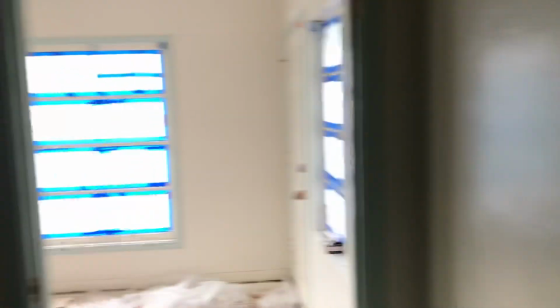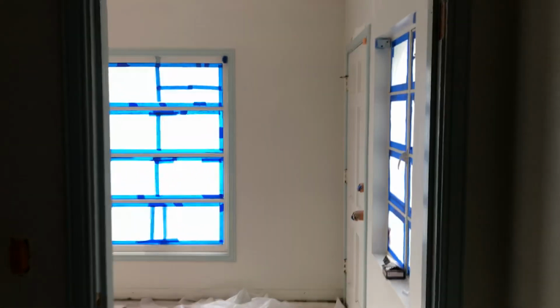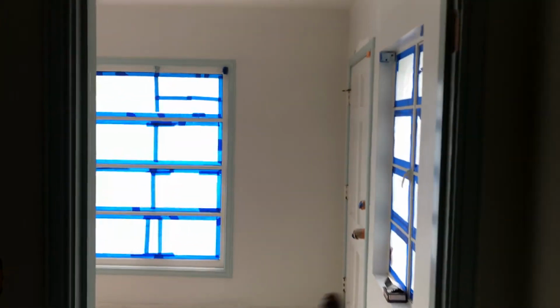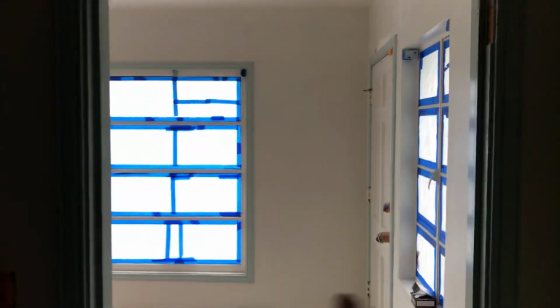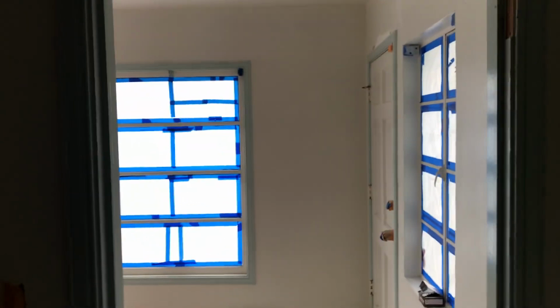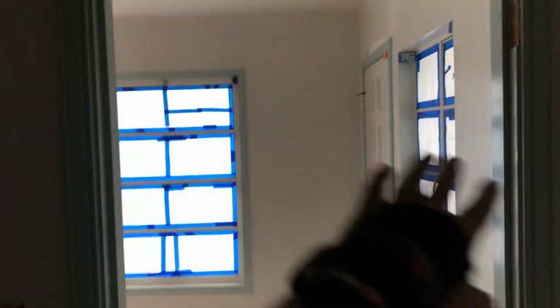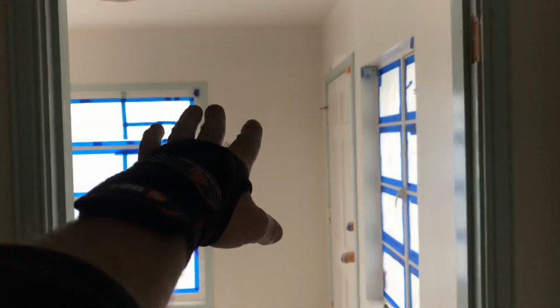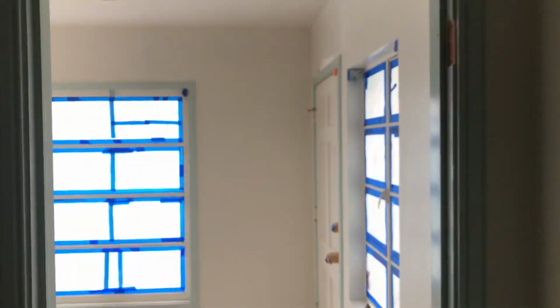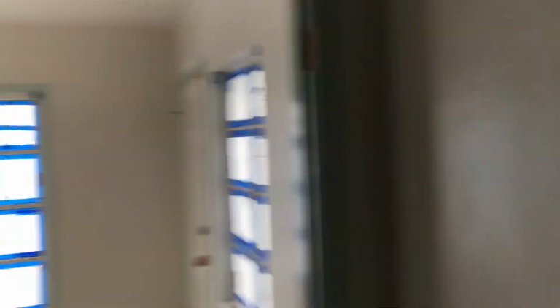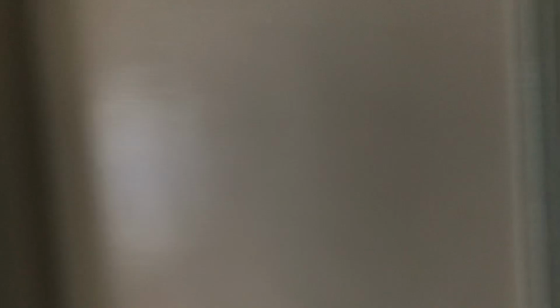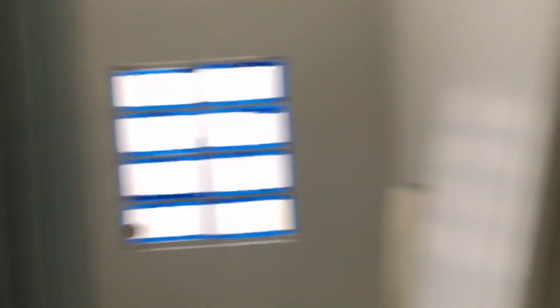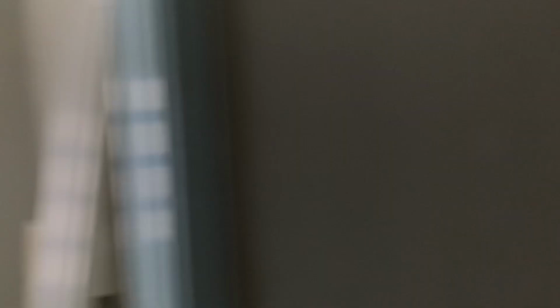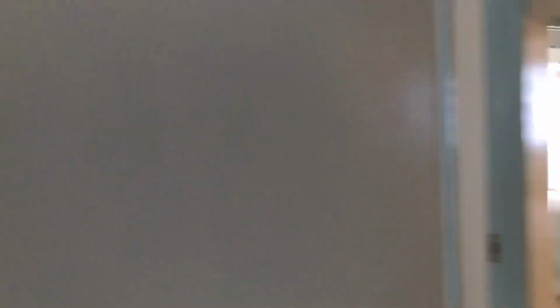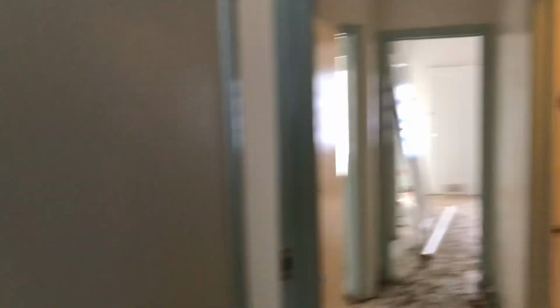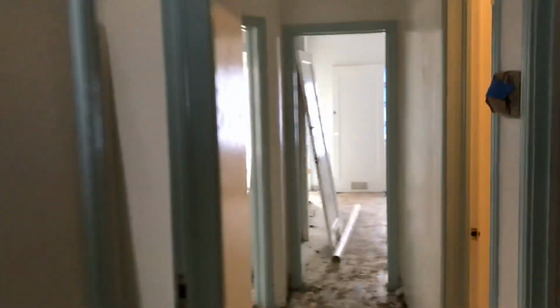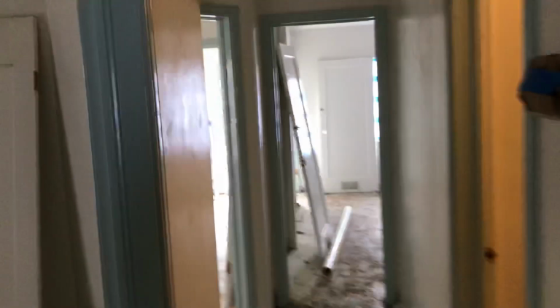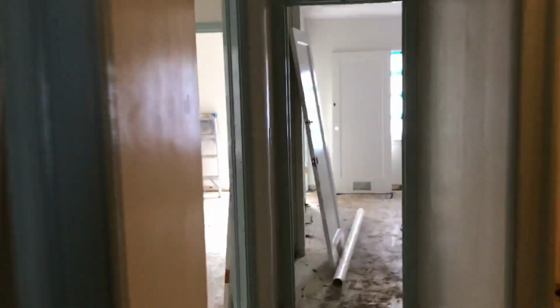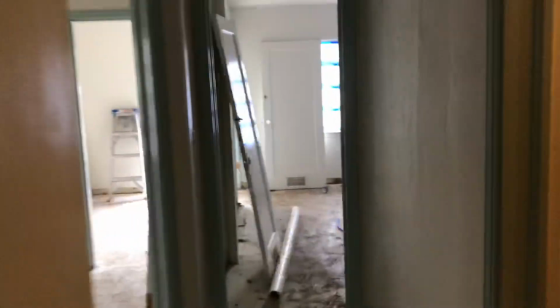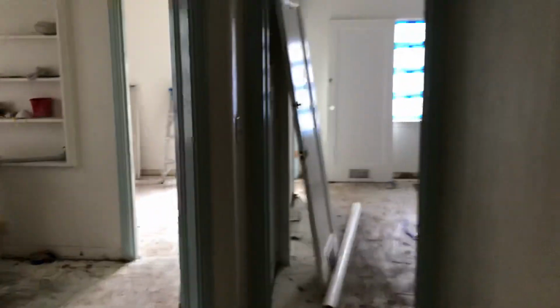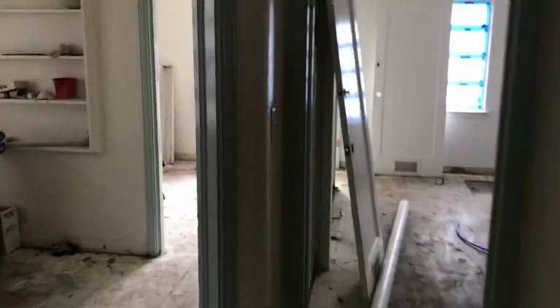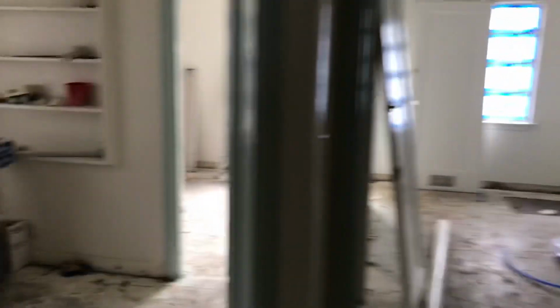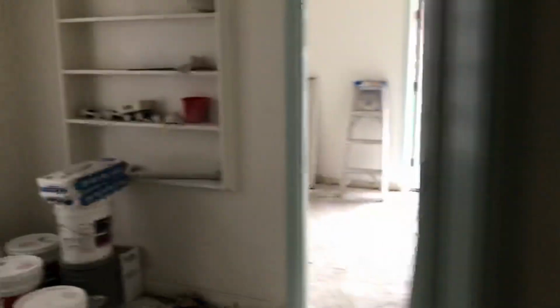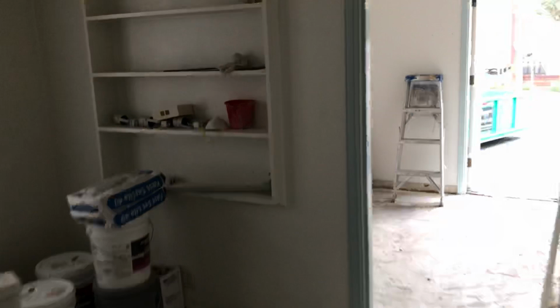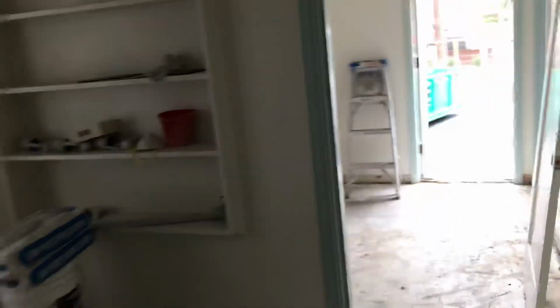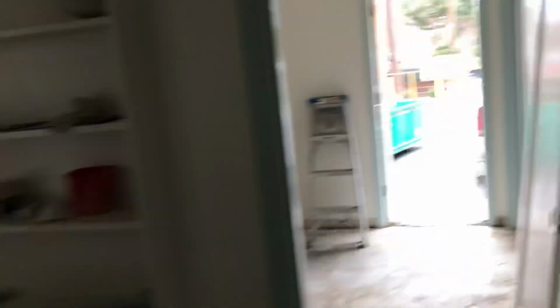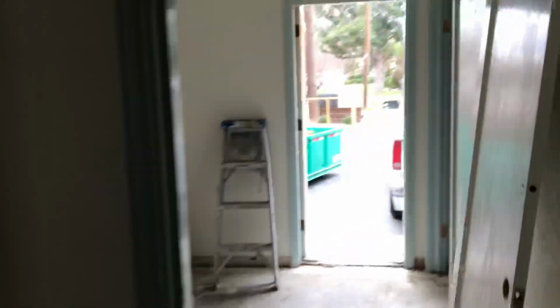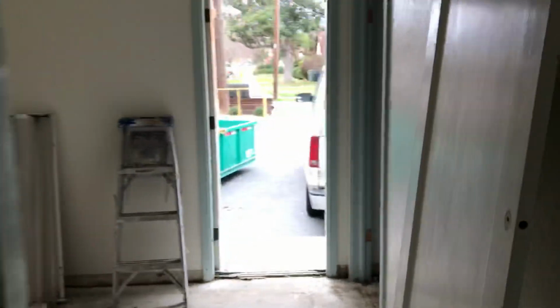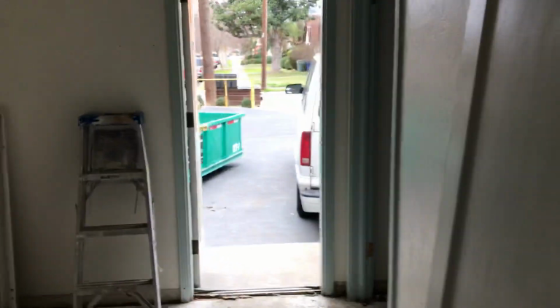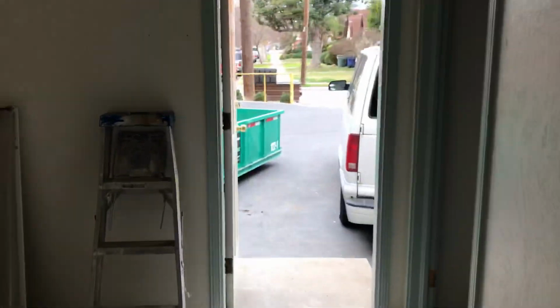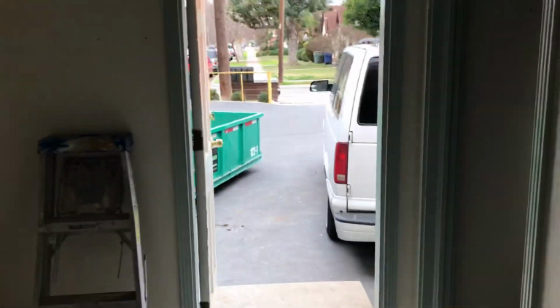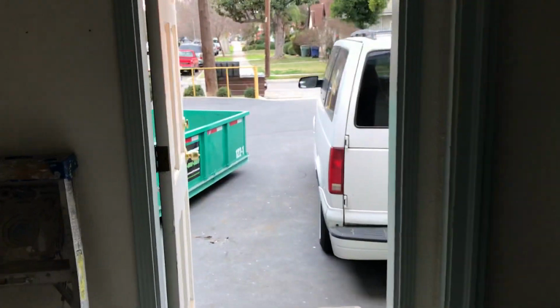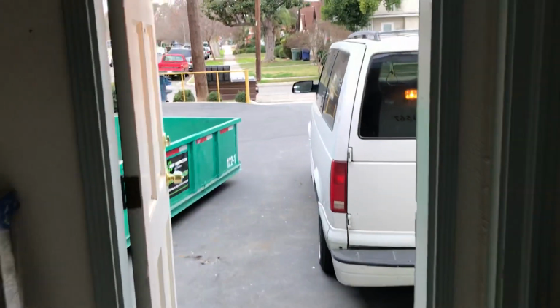Outside these doors there's the entrance to the street. That's Van Ness right outside — great curb appeal. And then if we walk out back, there's plenty of parking.